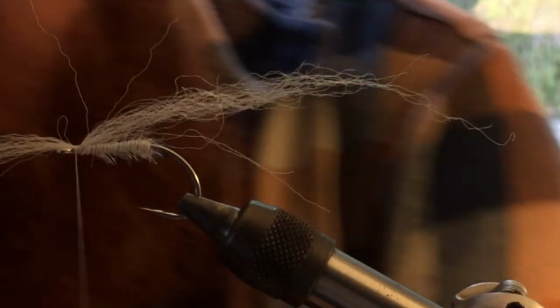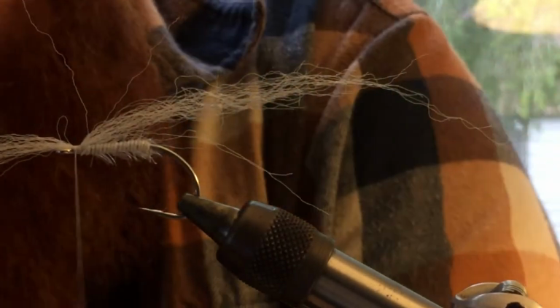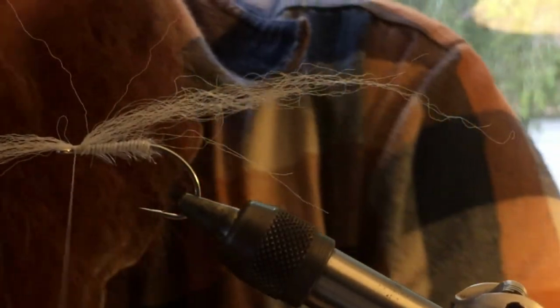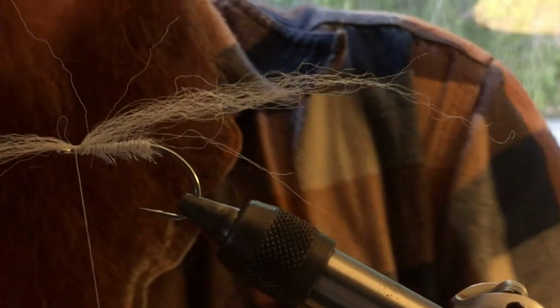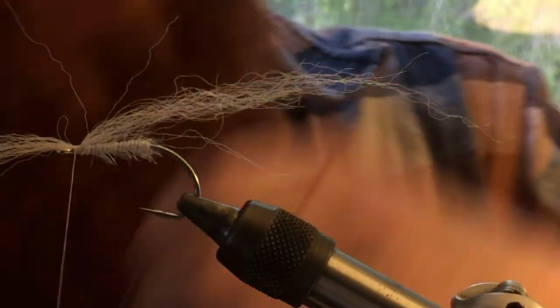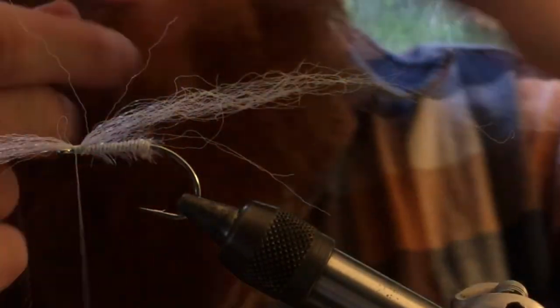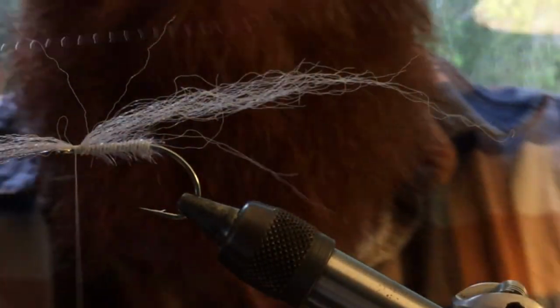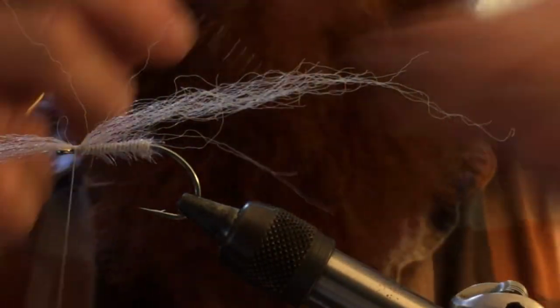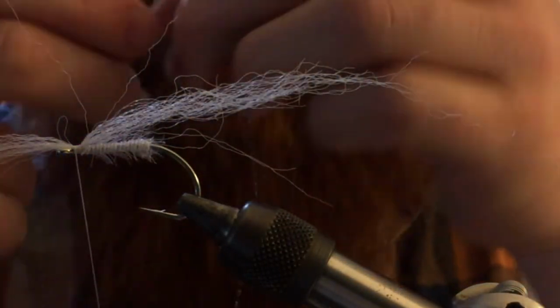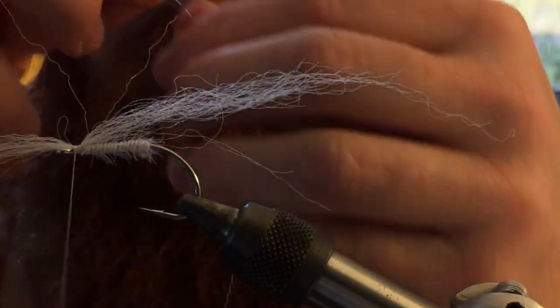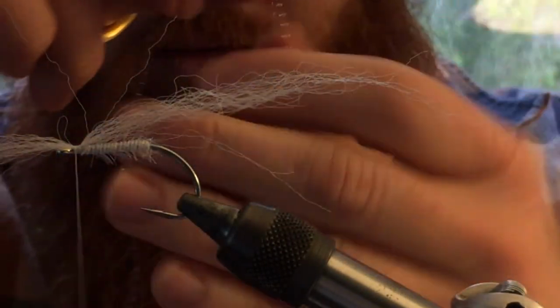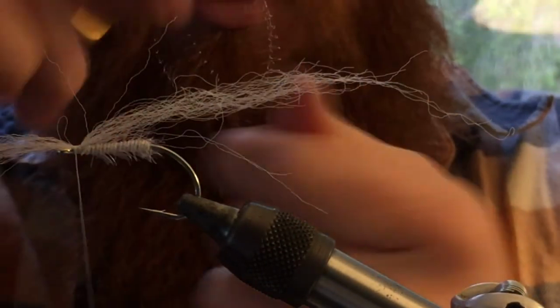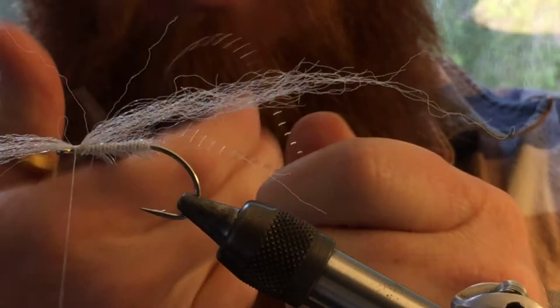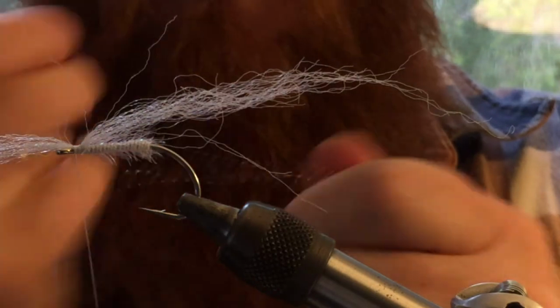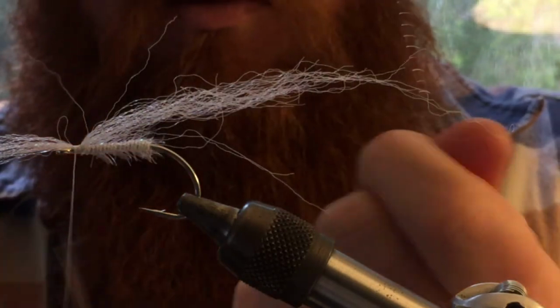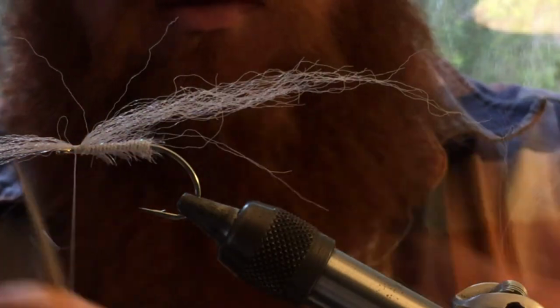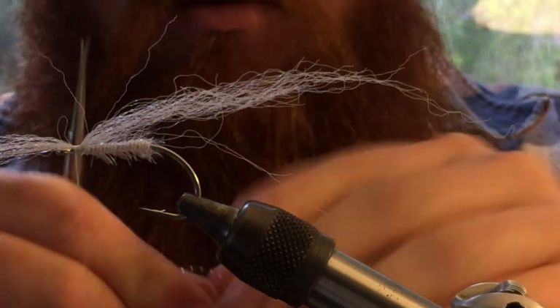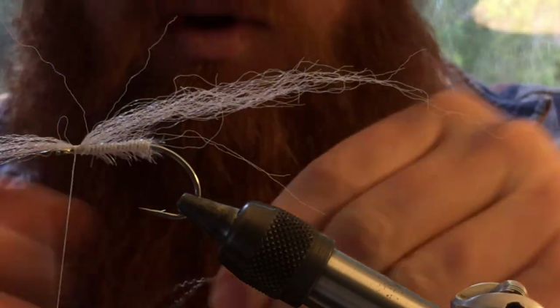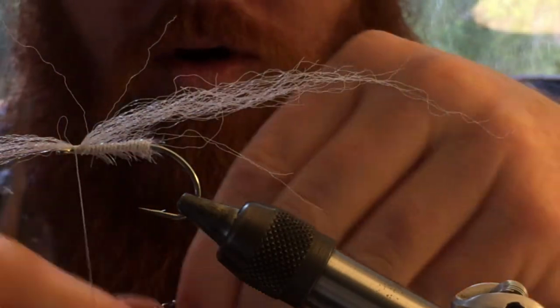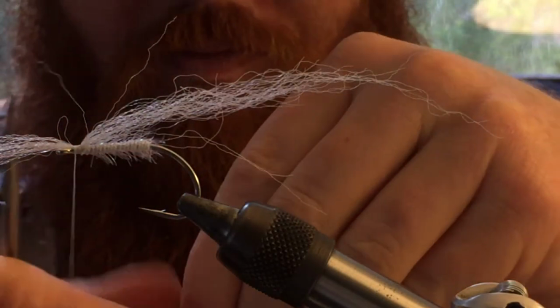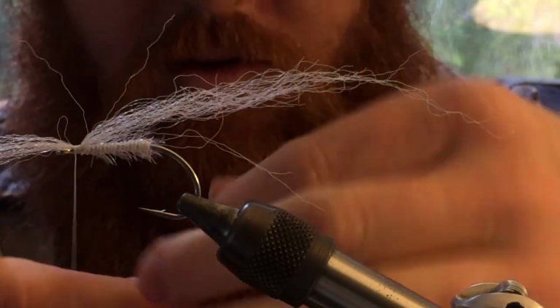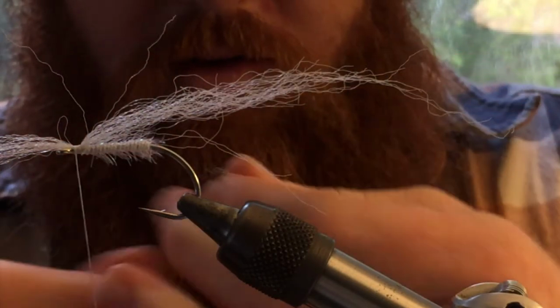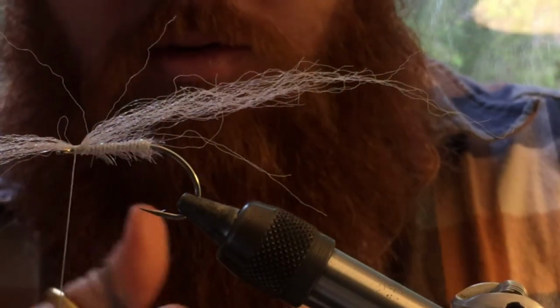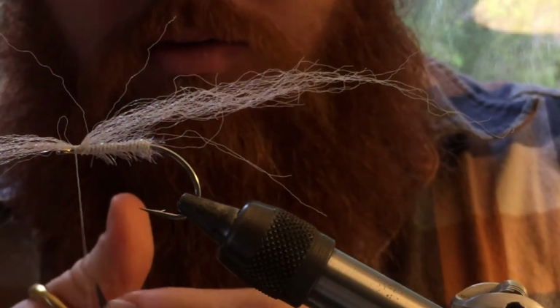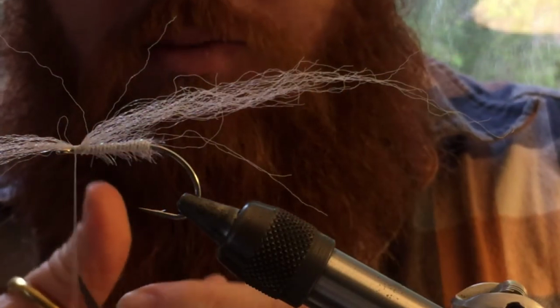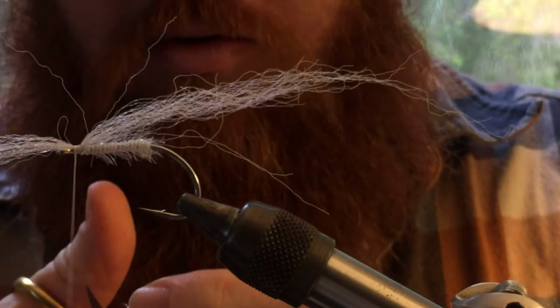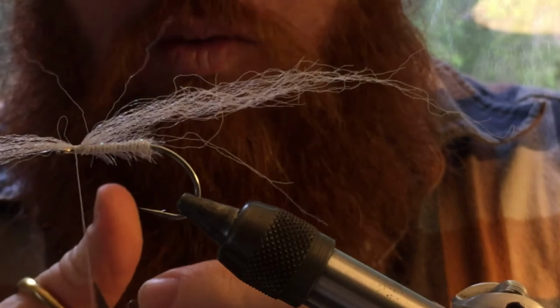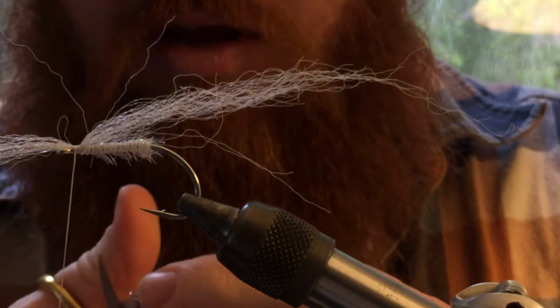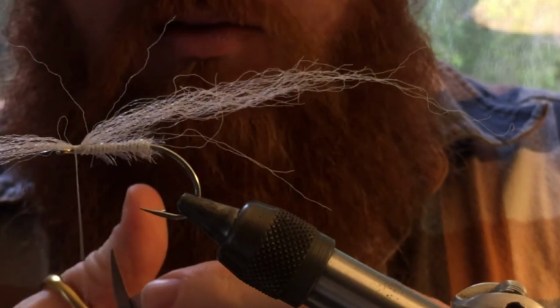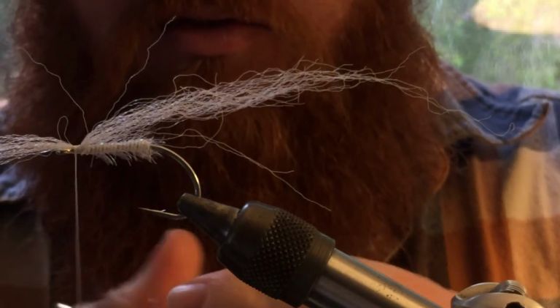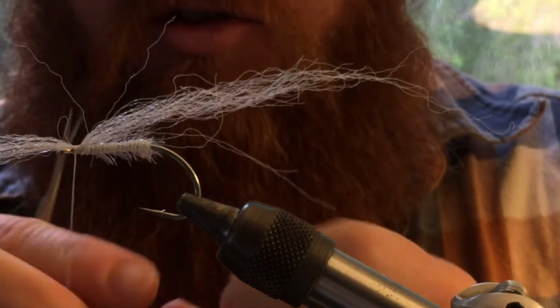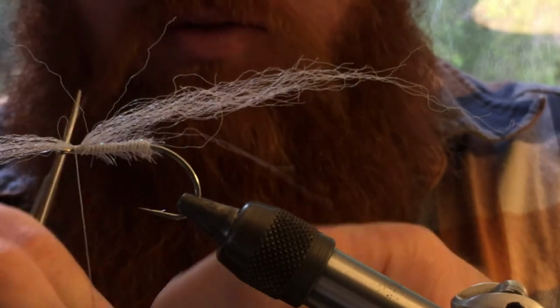Then we take a piece of crystal flash and double it up on itself. Do that once more — we're basically turning one piece of crystal flash into four.